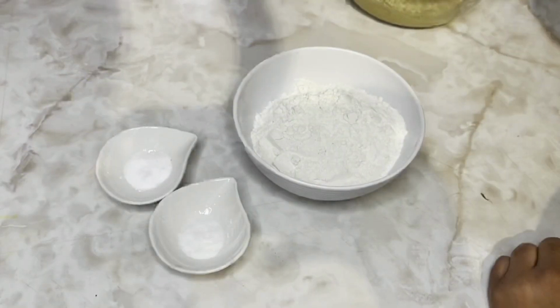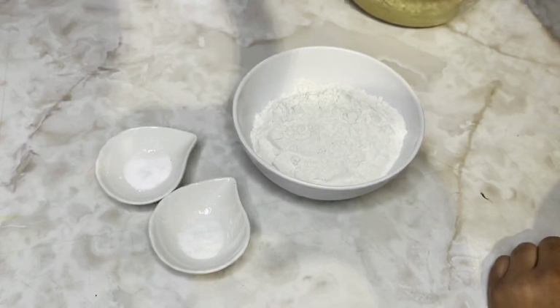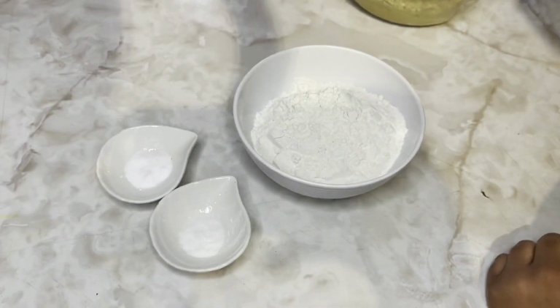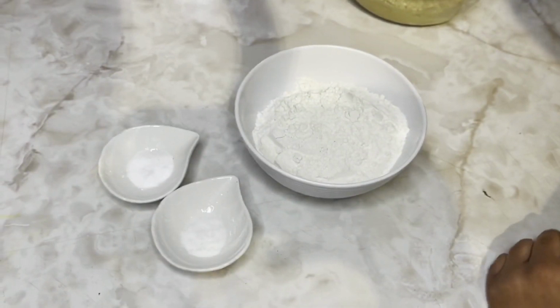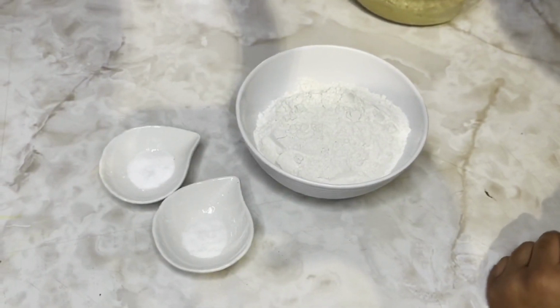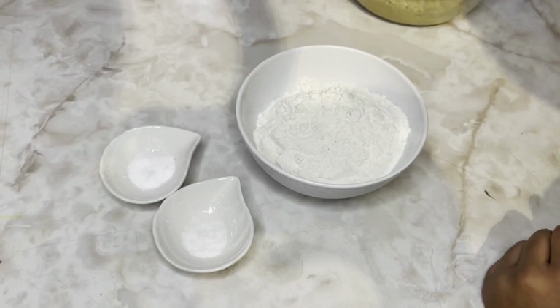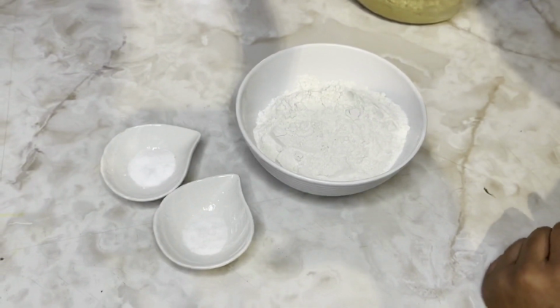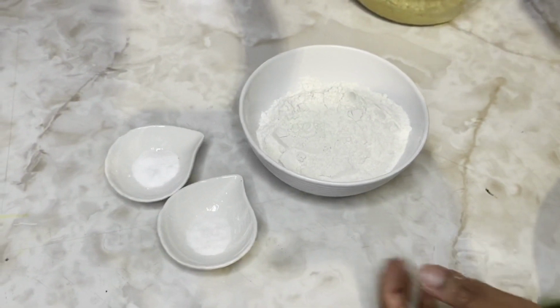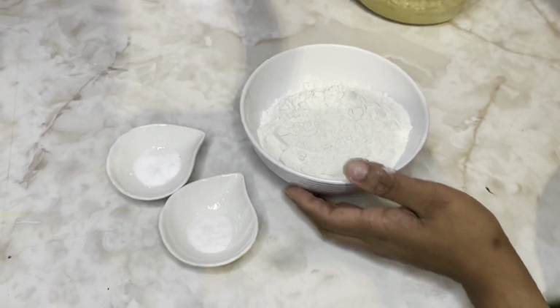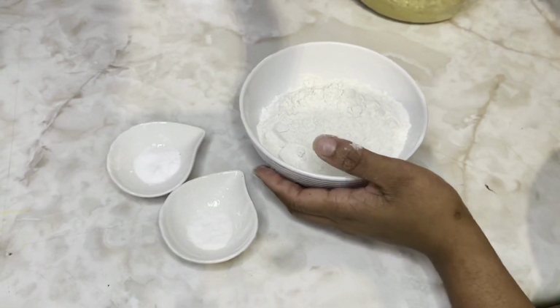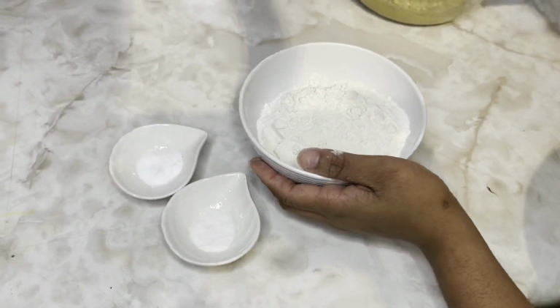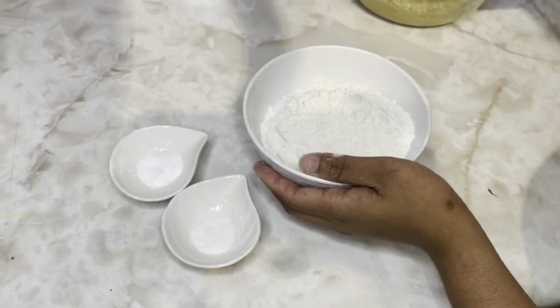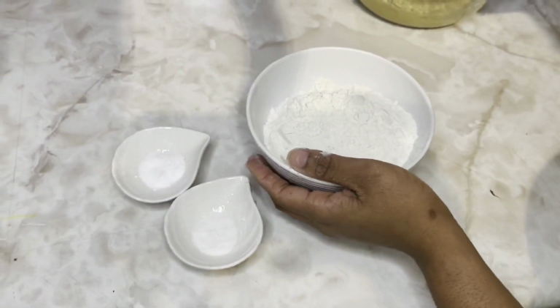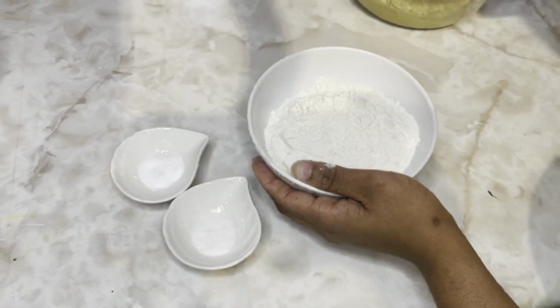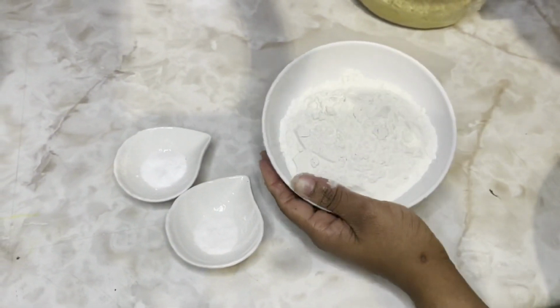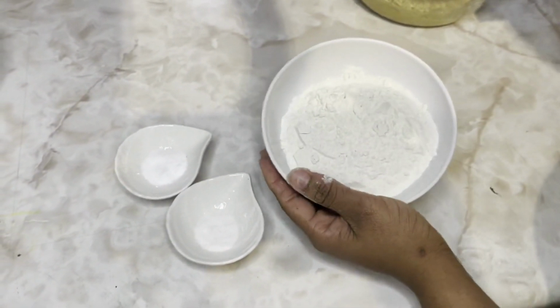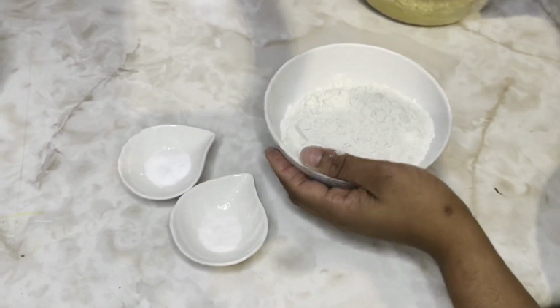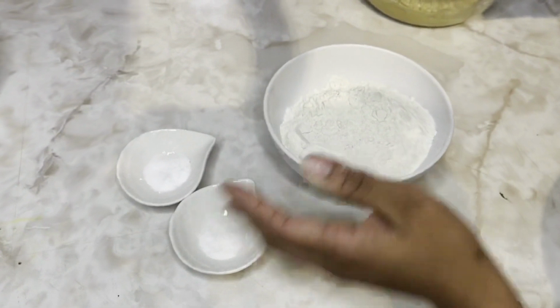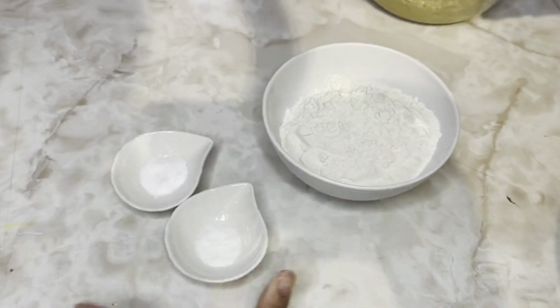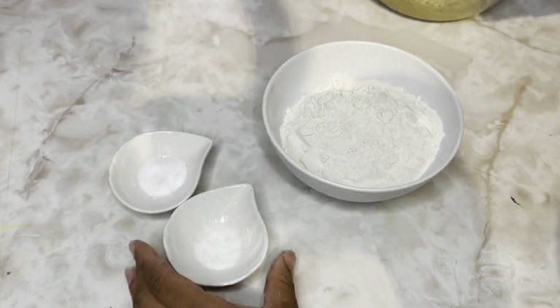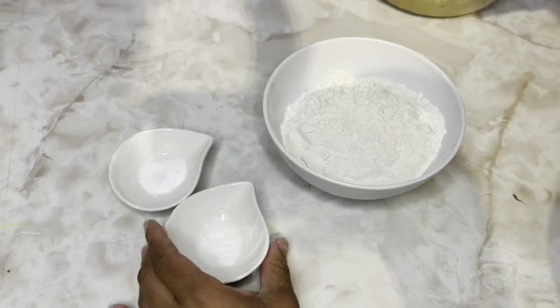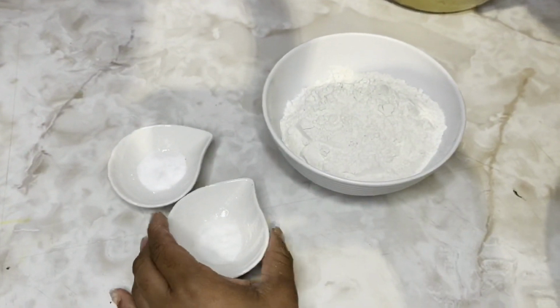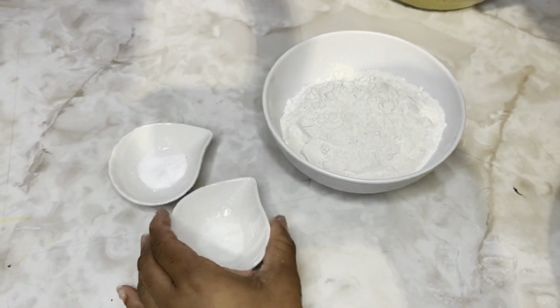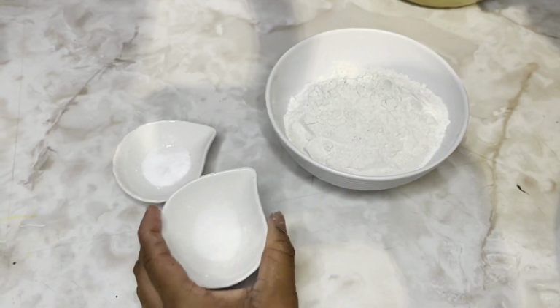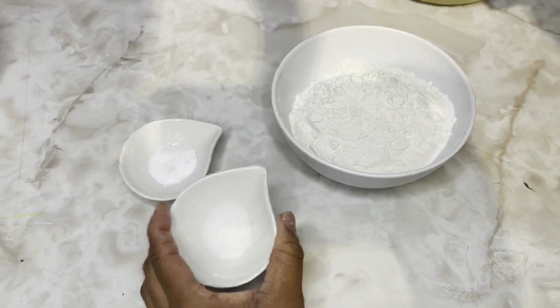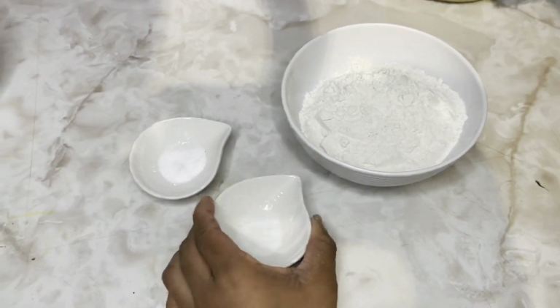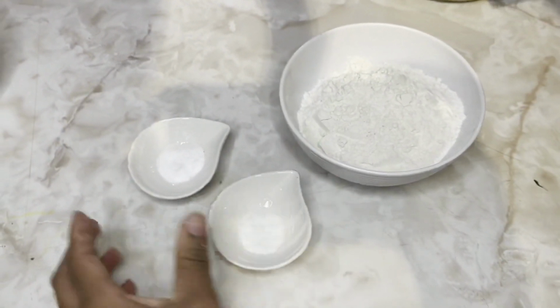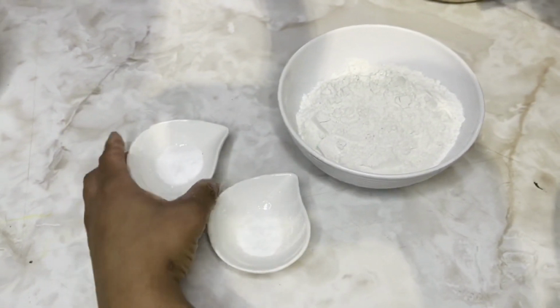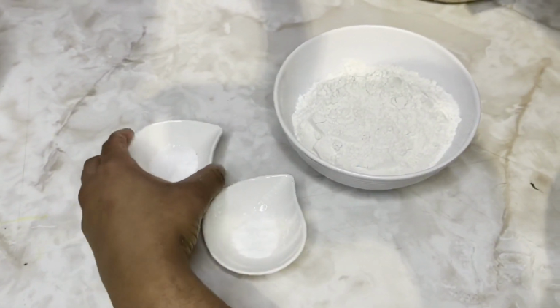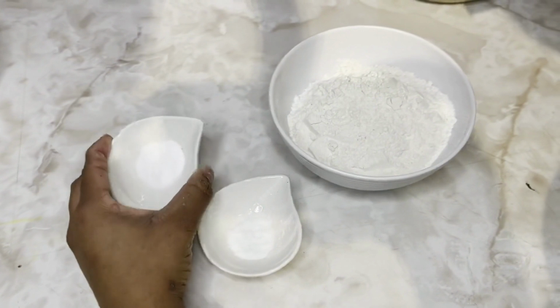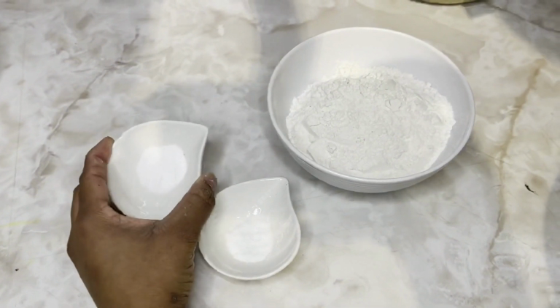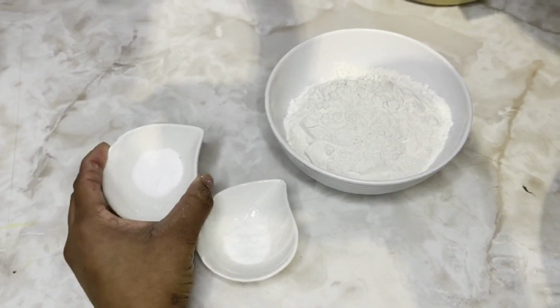I'll now combine the dry ingredients together. So here we have half cup of all-purpose flour, half tablespoon of salt, and quarter tablespoon of baking soda.